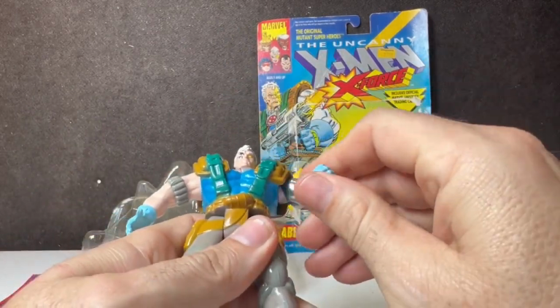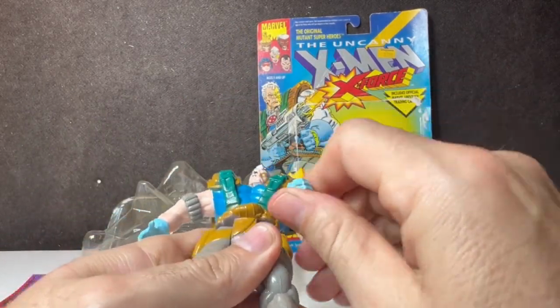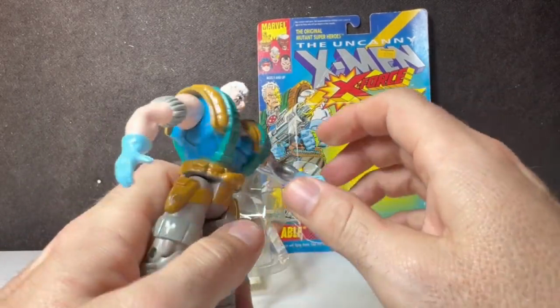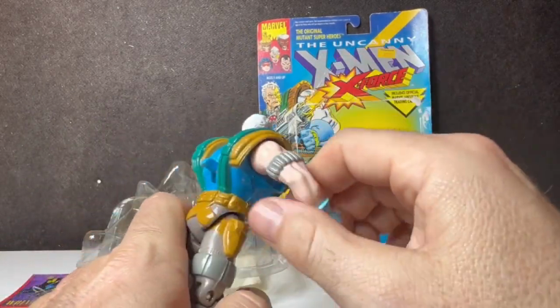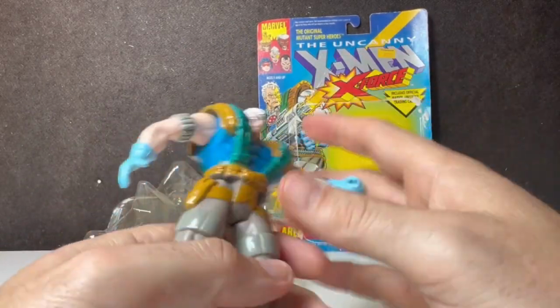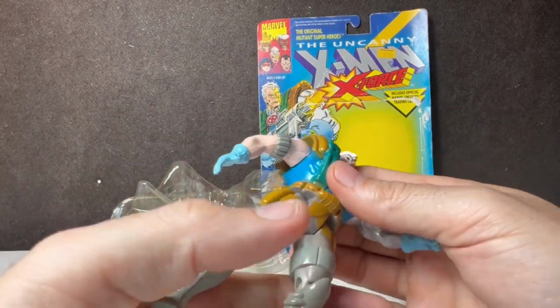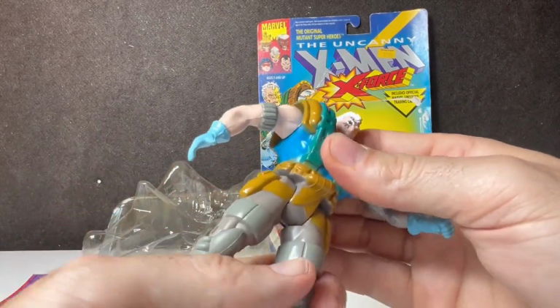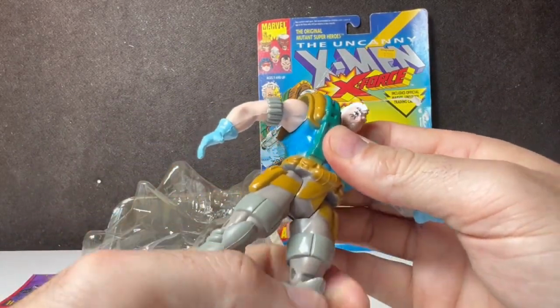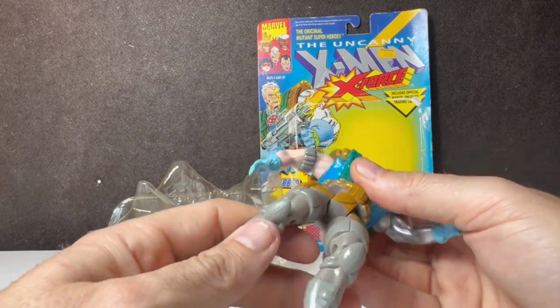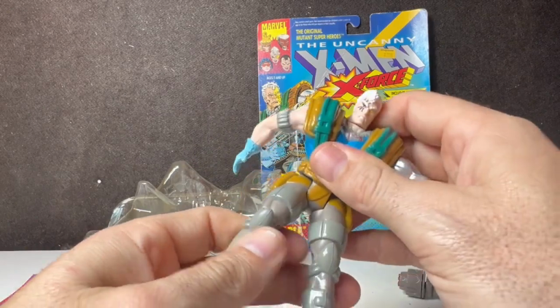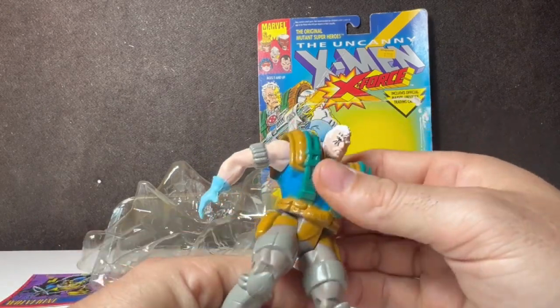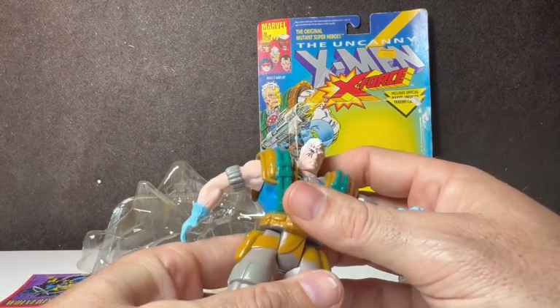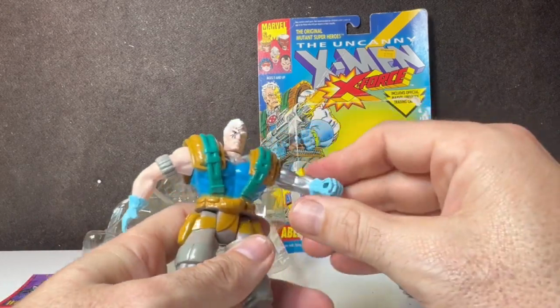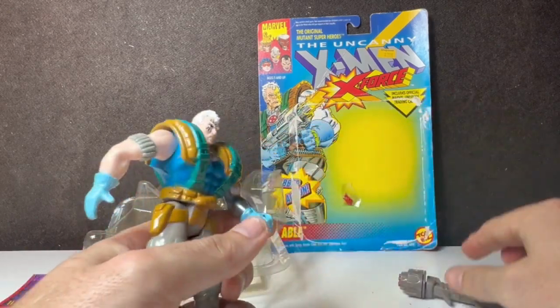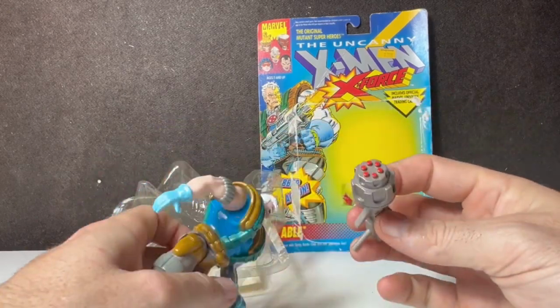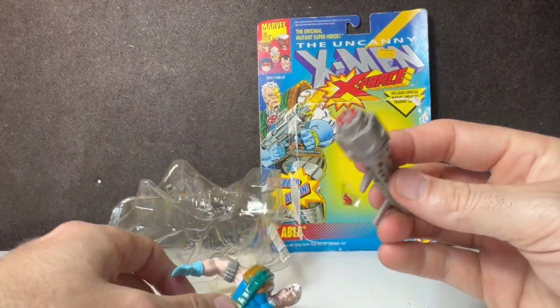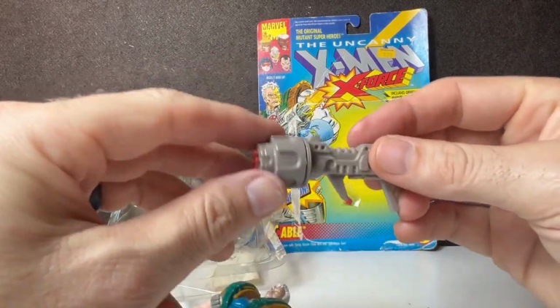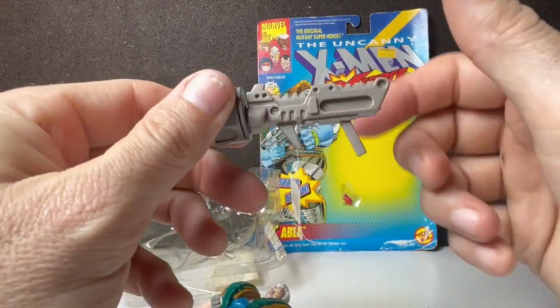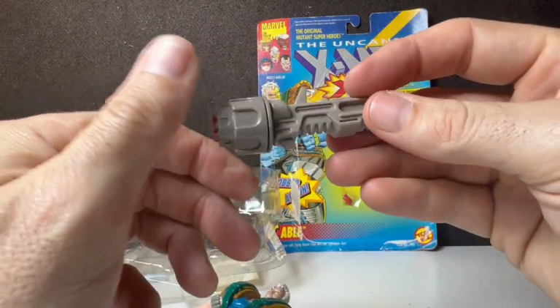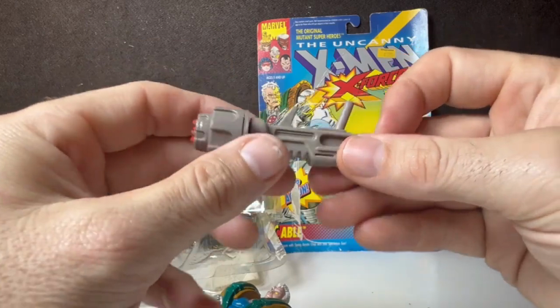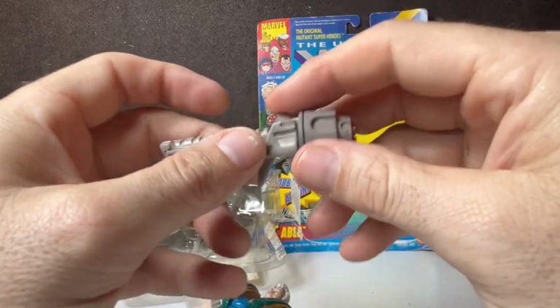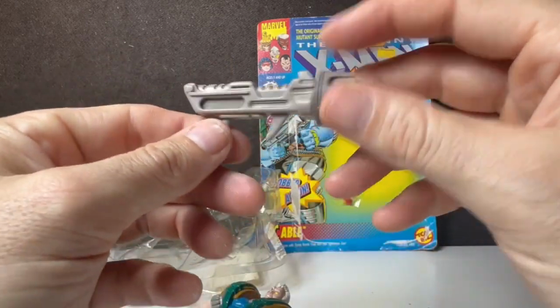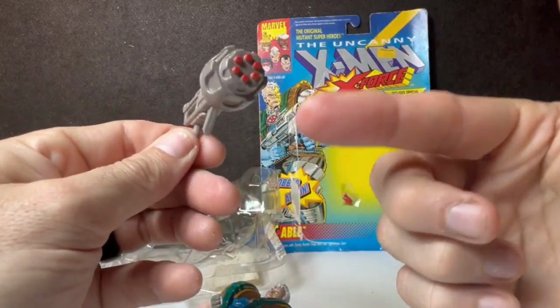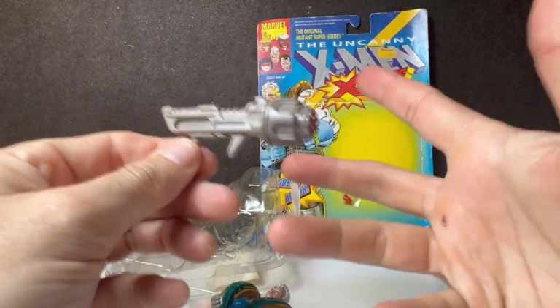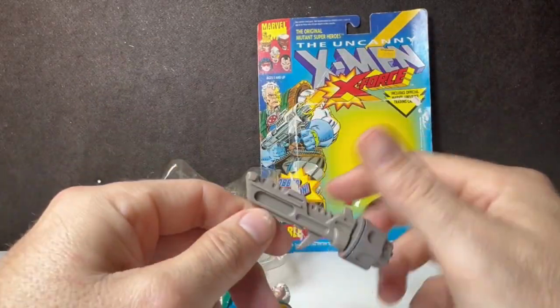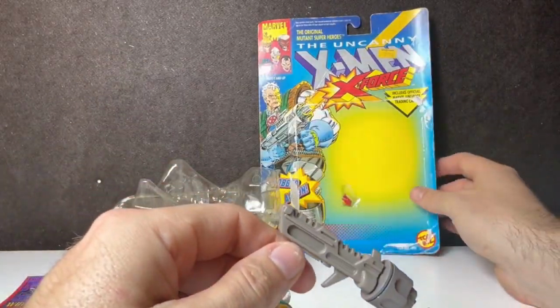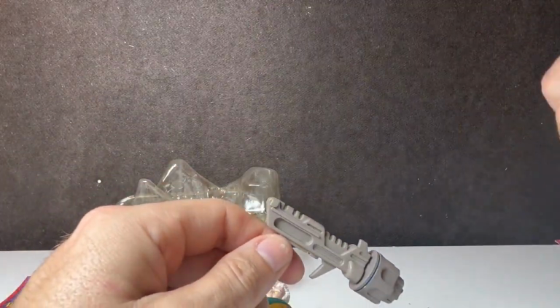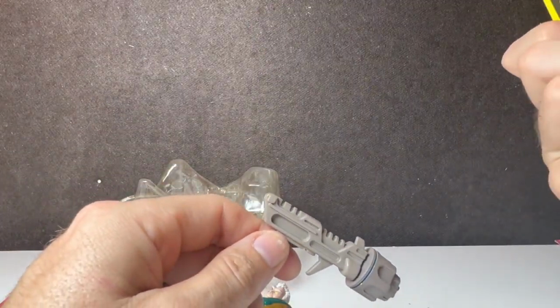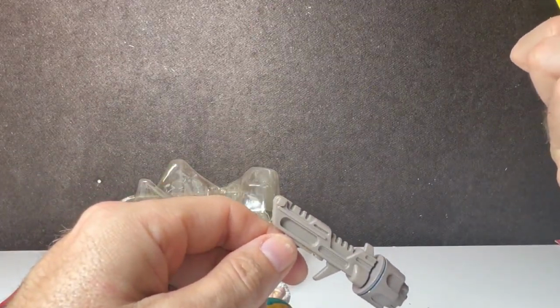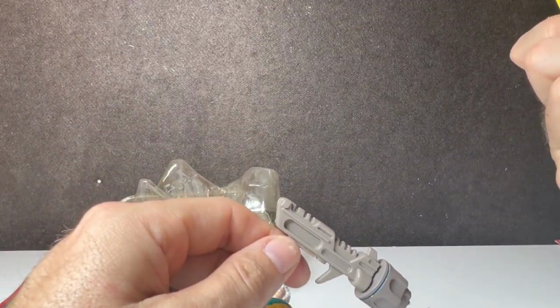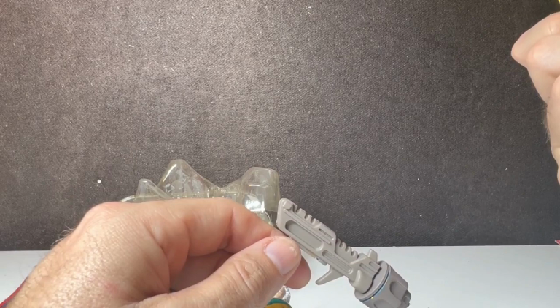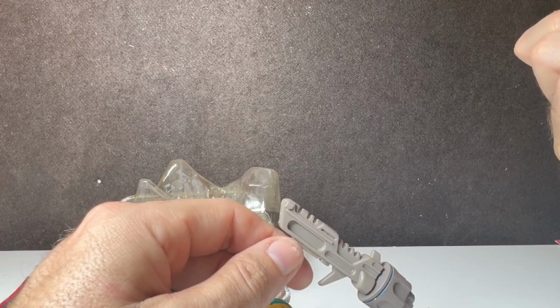The articulation: the arm goes up, it does not bend at the waist, but it does have some leg and knee movement. He also comes with a cool gun. Here's something that's kind of funny — what year did this come out? Let me check real quick.